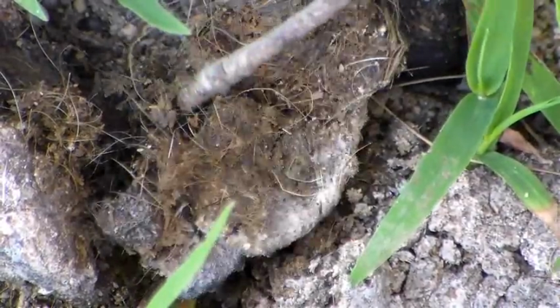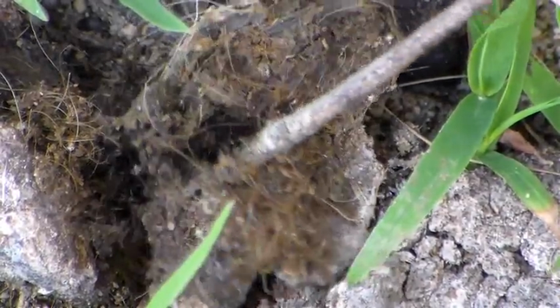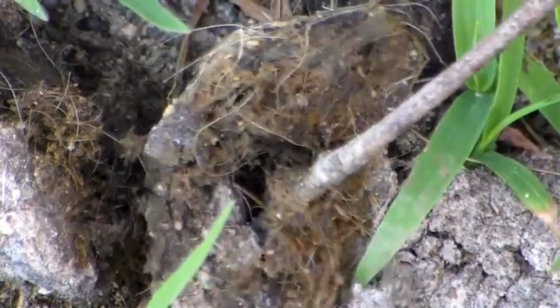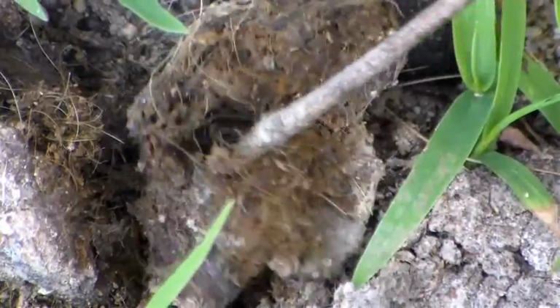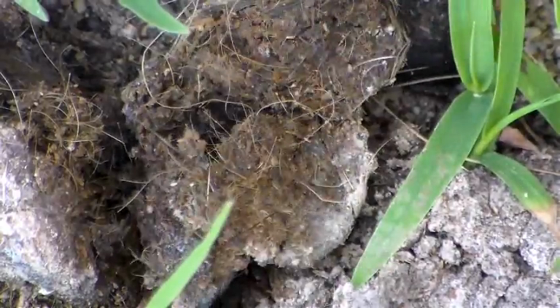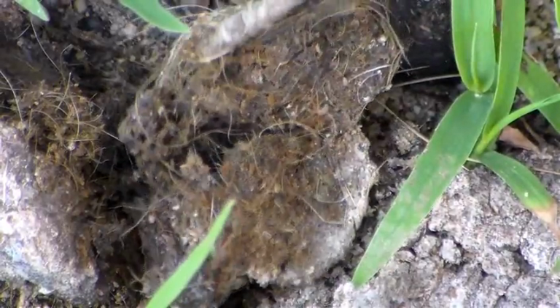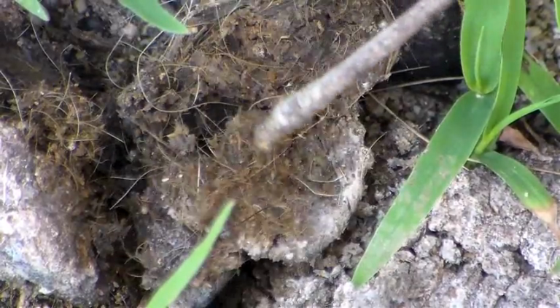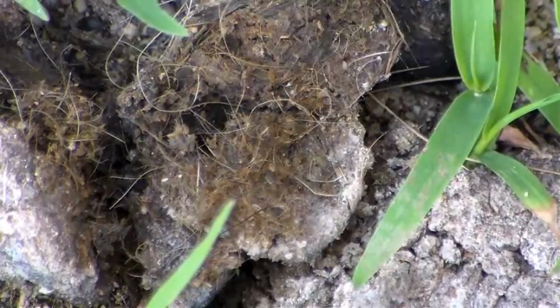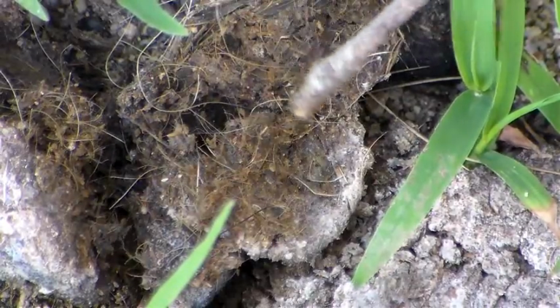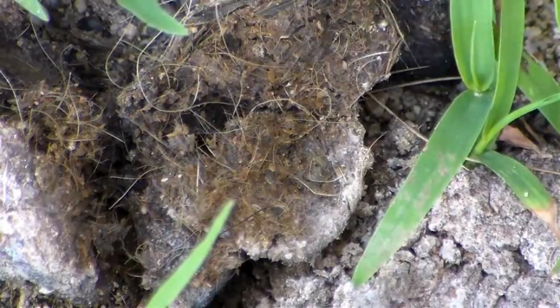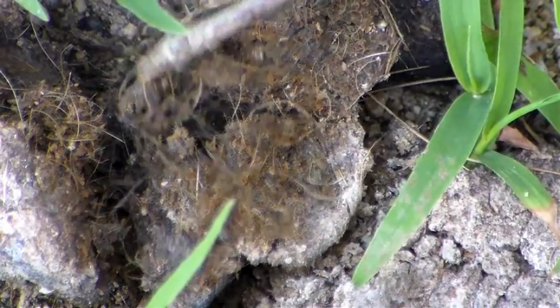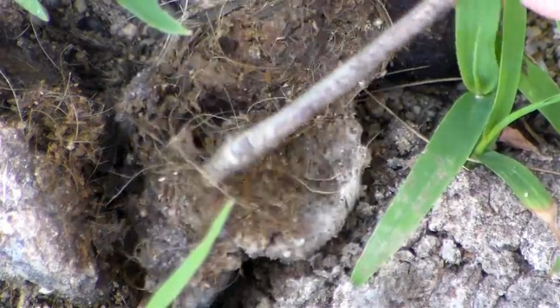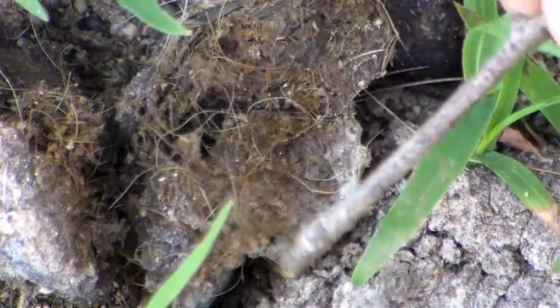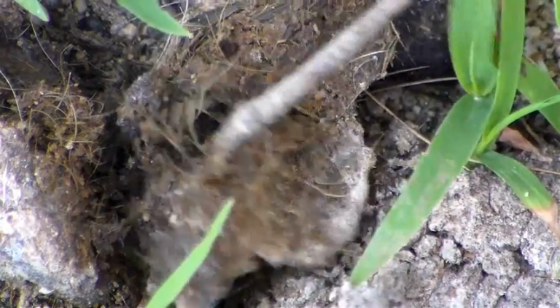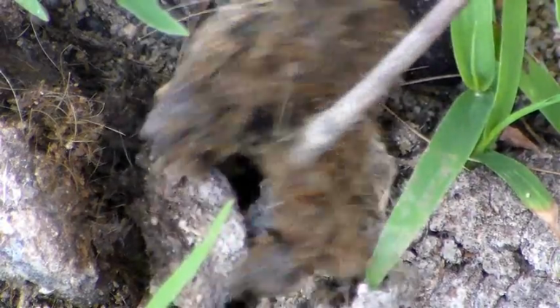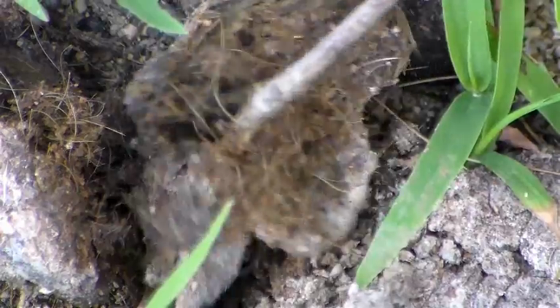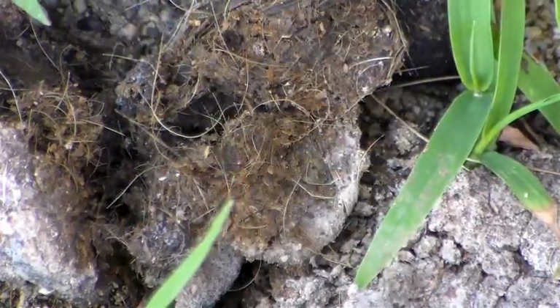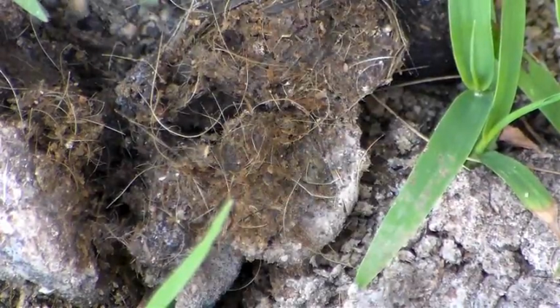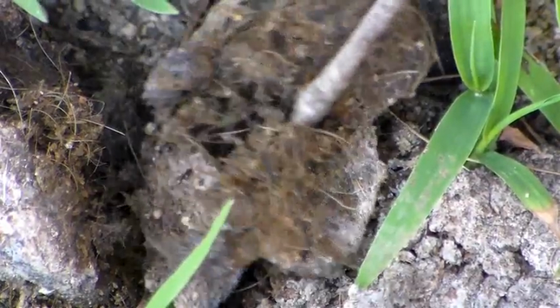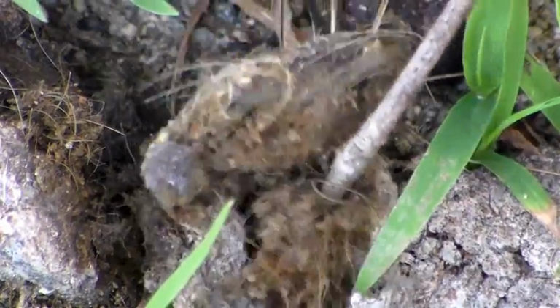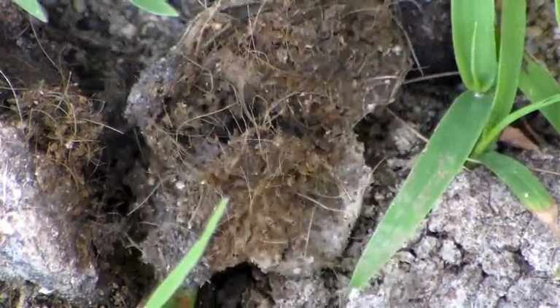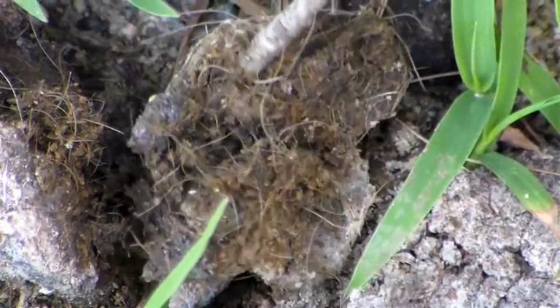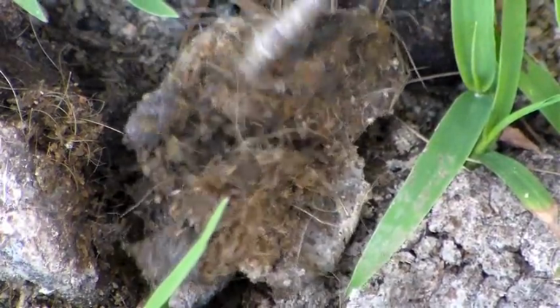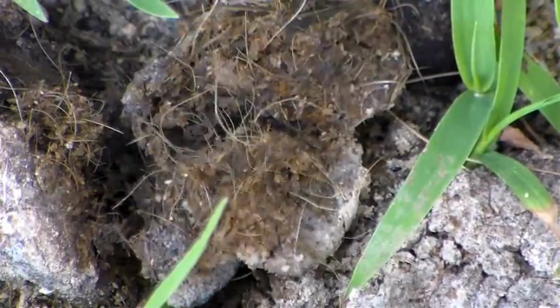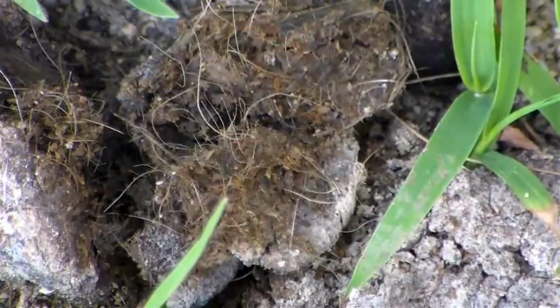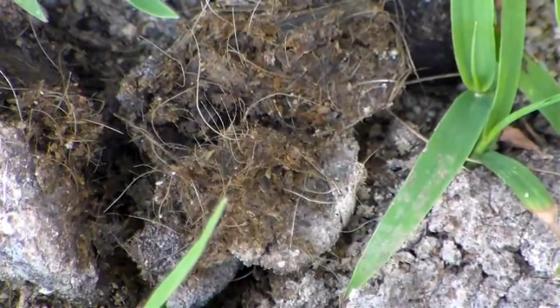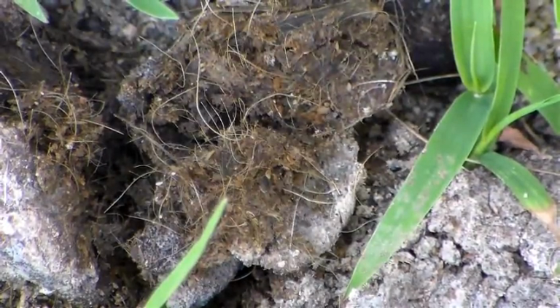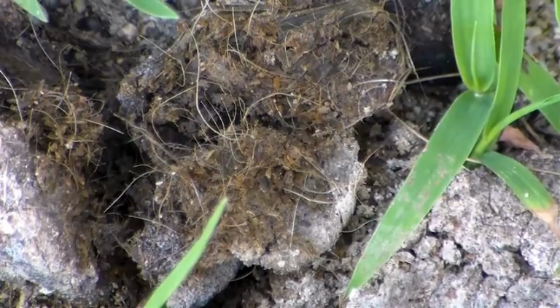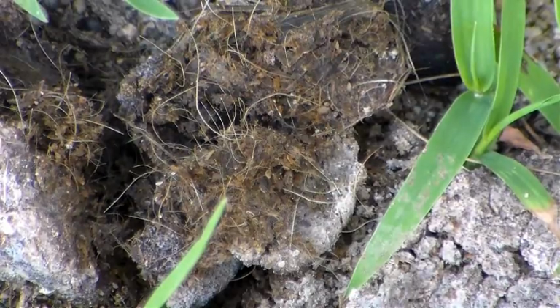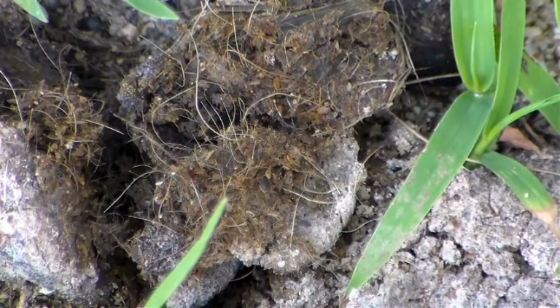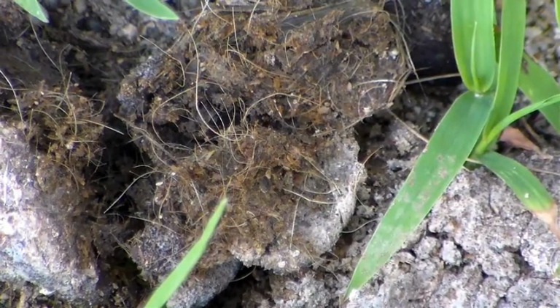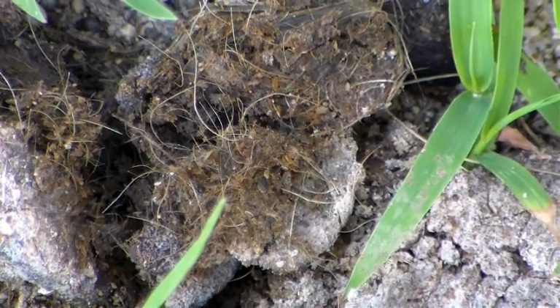Do you have to break them? Do you have to break poop? Yeah, you break it open to look inside. Lots of hair. So I think this is coyote poop. Yay, coyote poop.